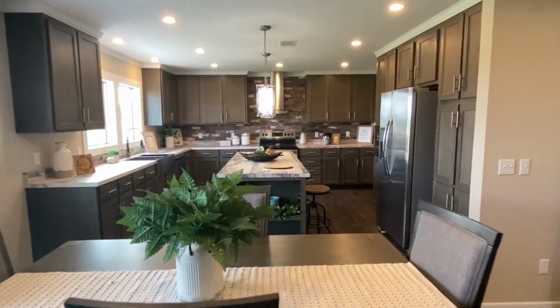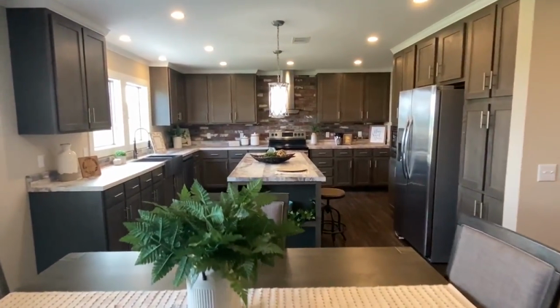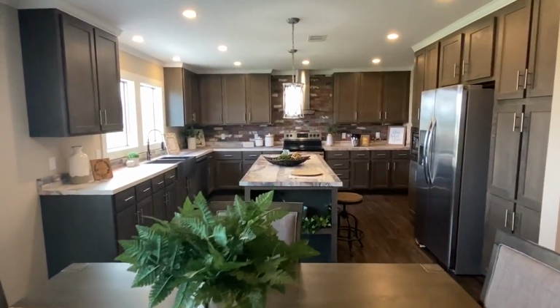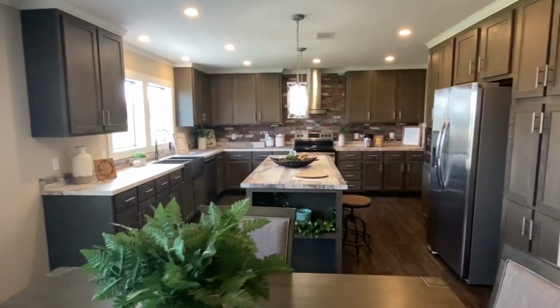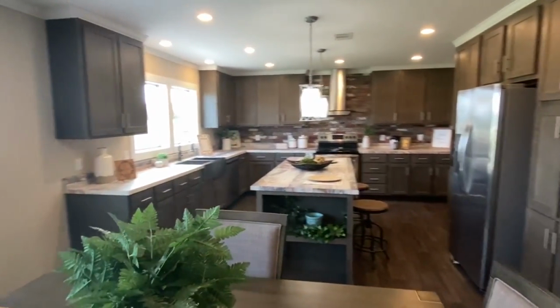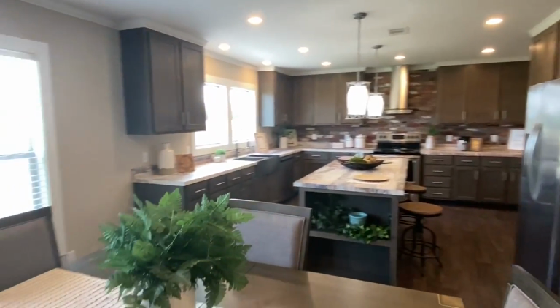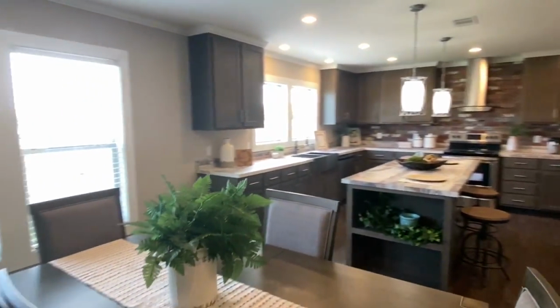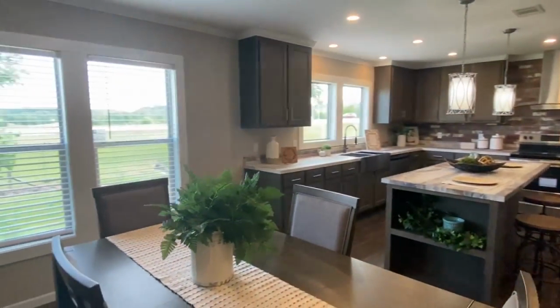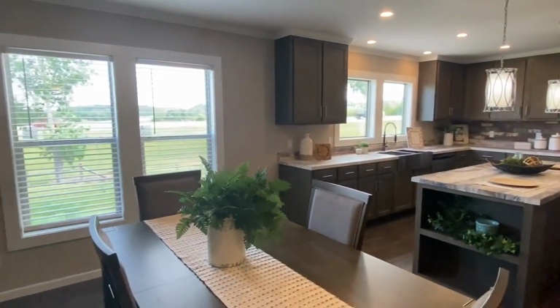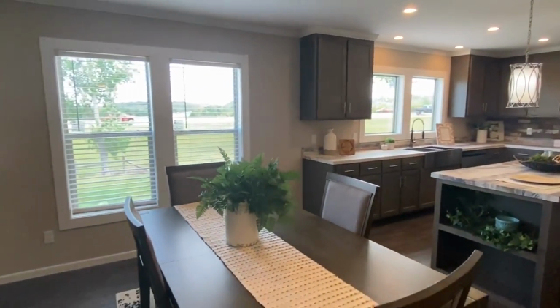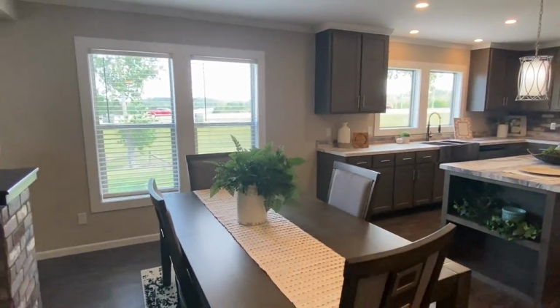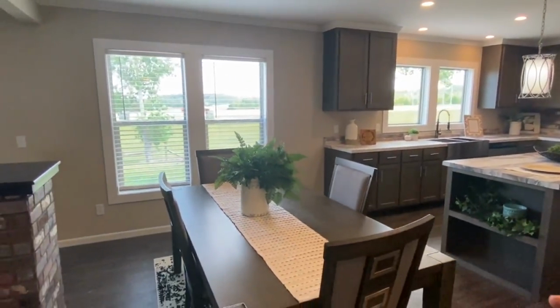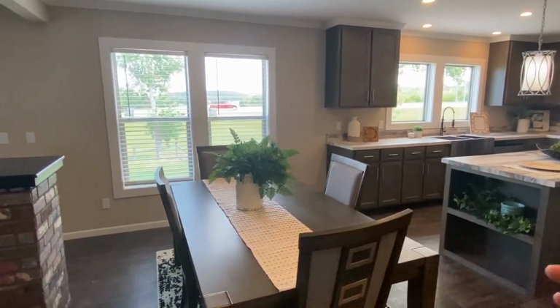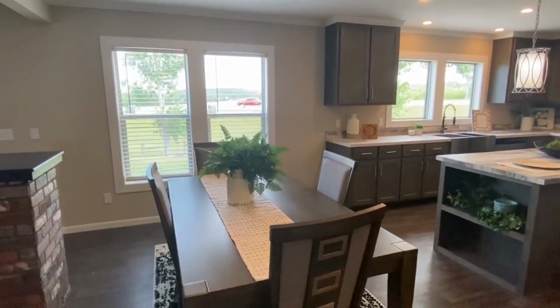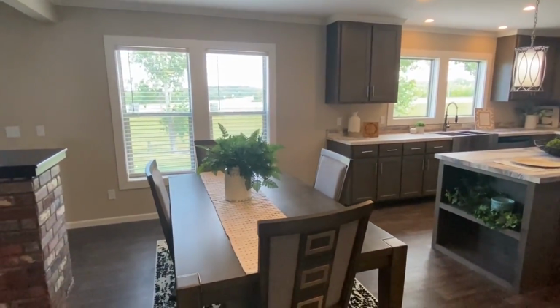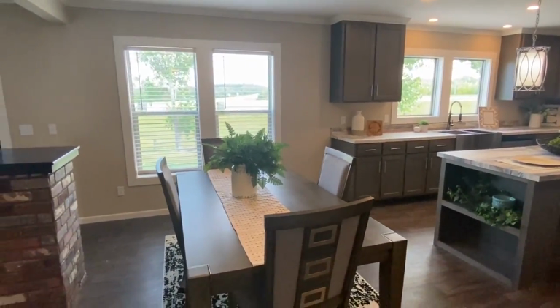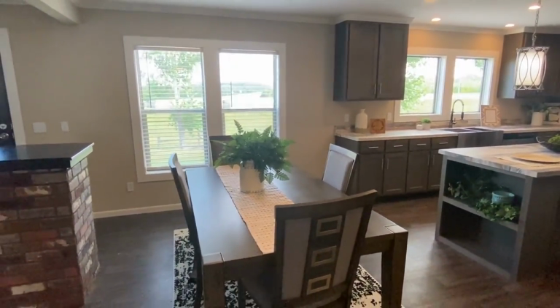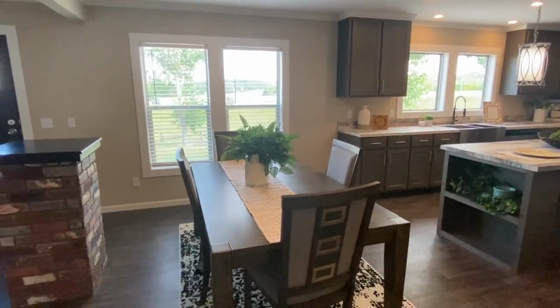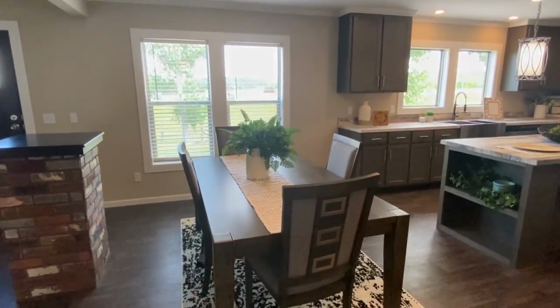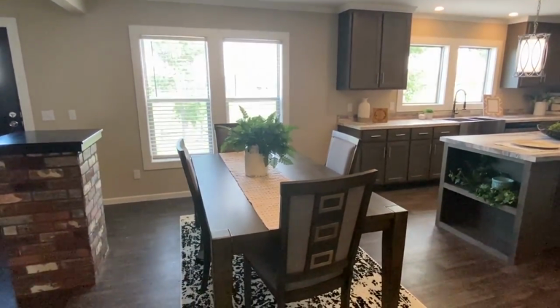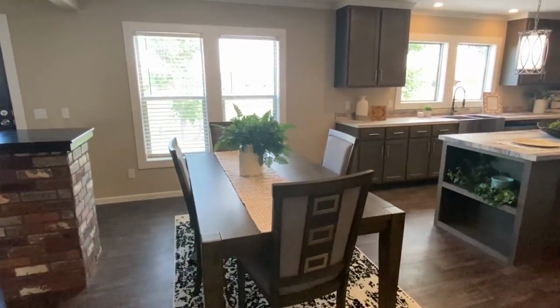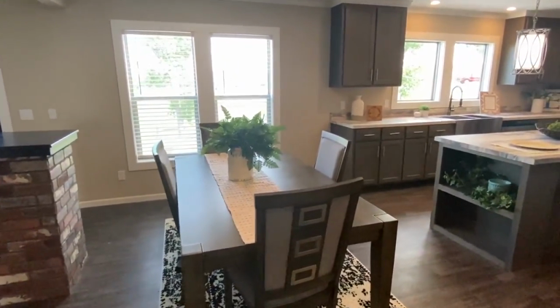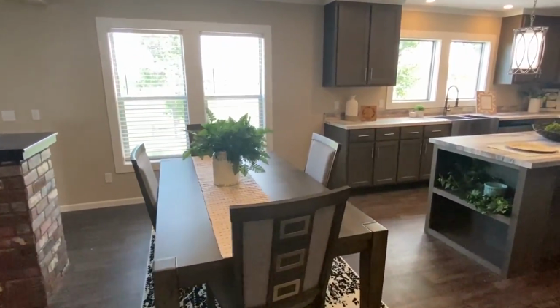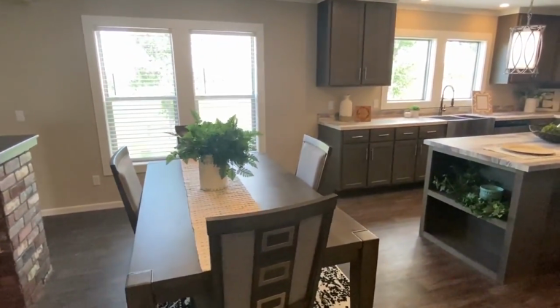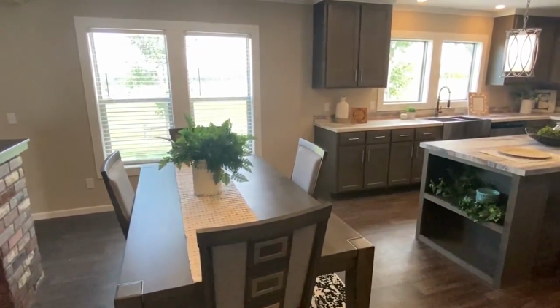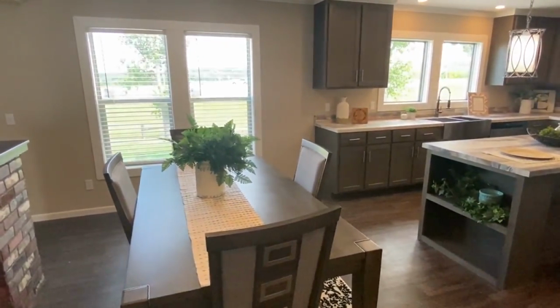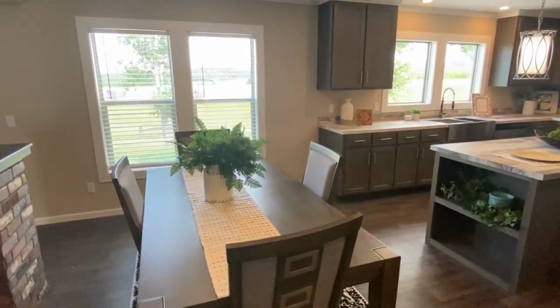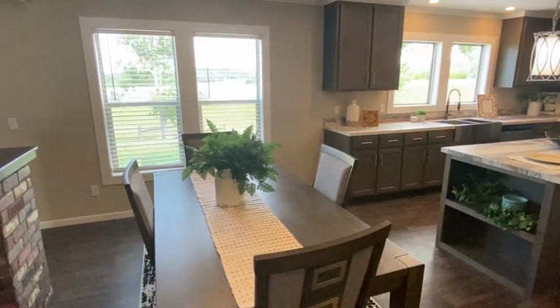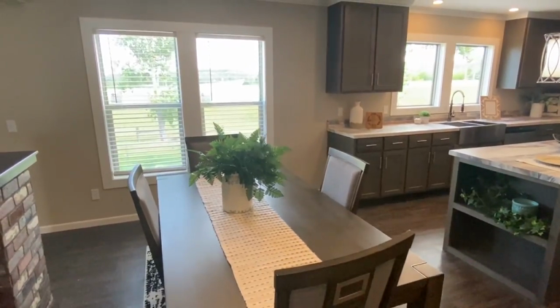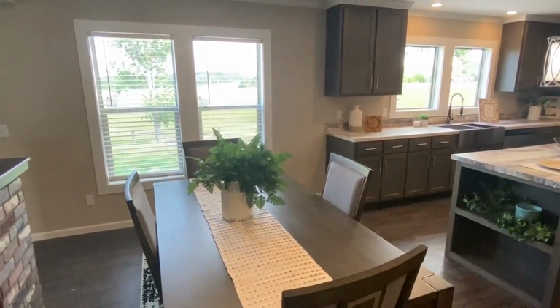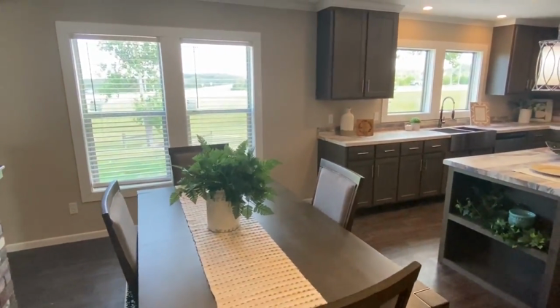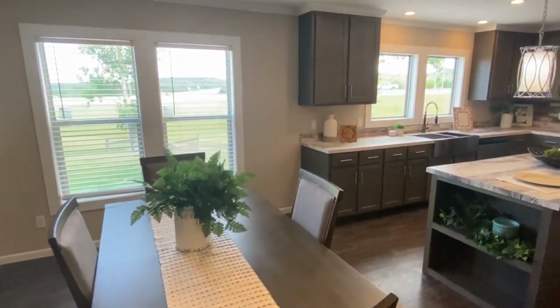So this is your dining area. This is a really big table — you could easily put six chairs here instead of four if you have a larger family.